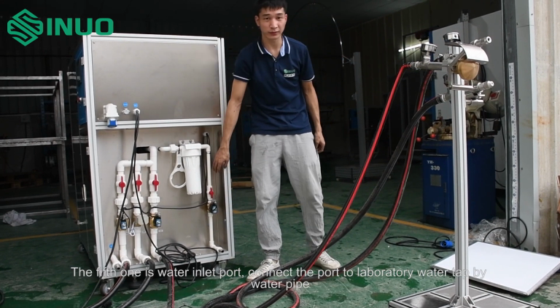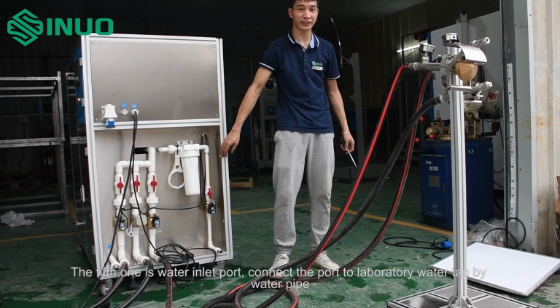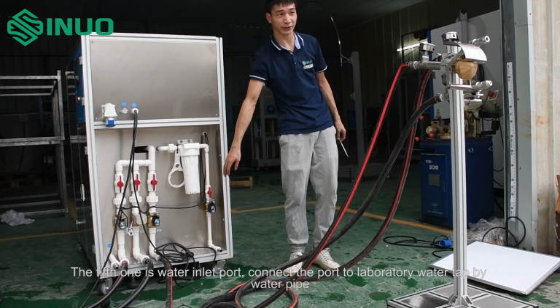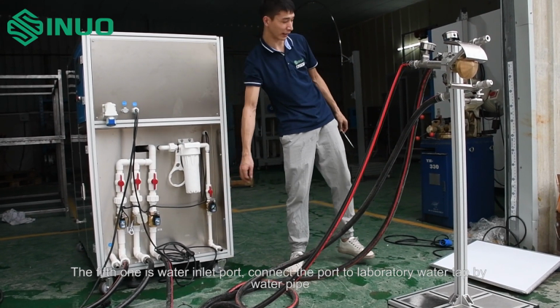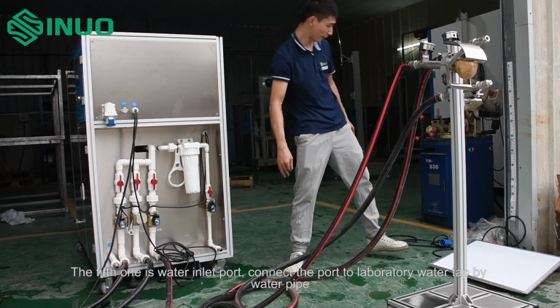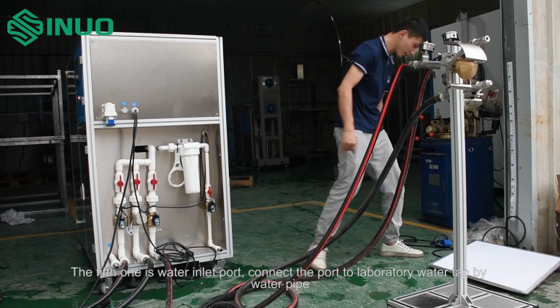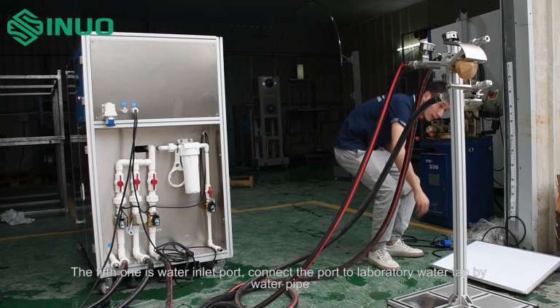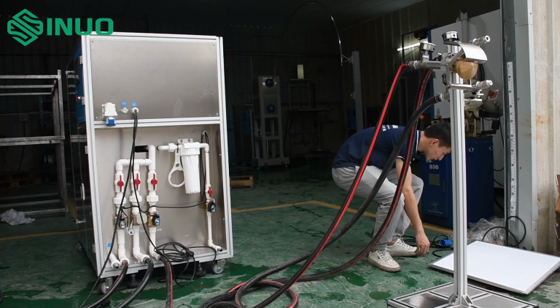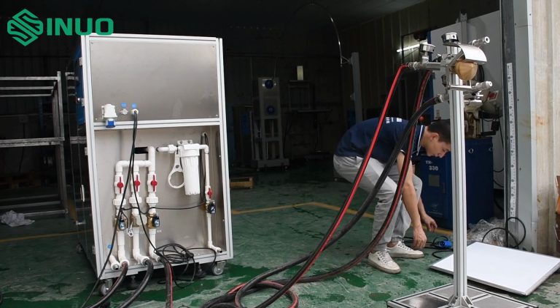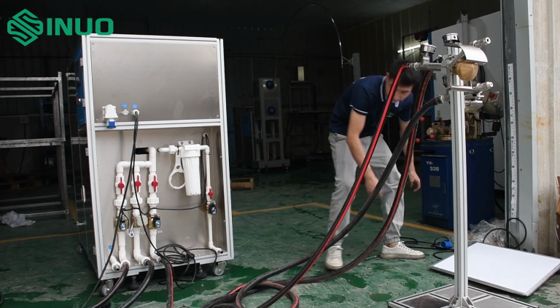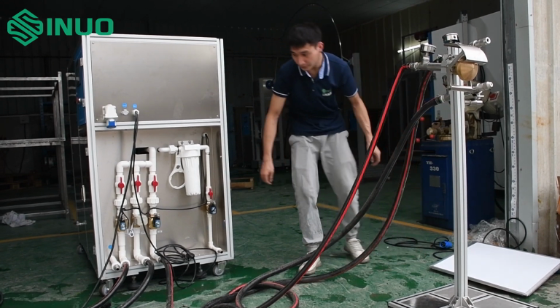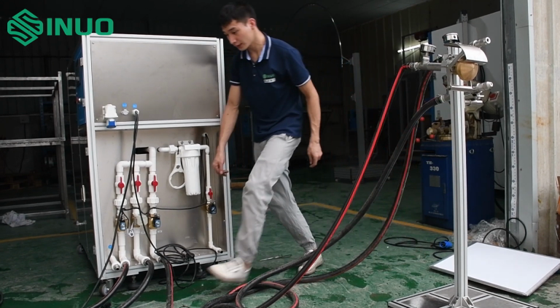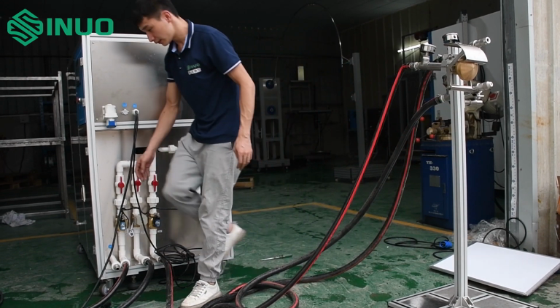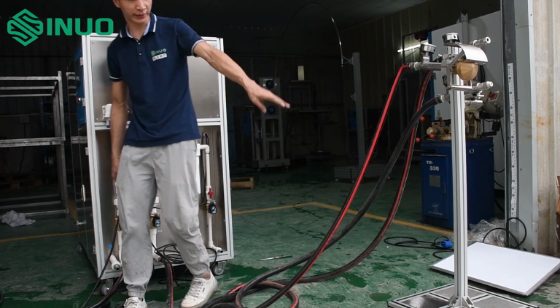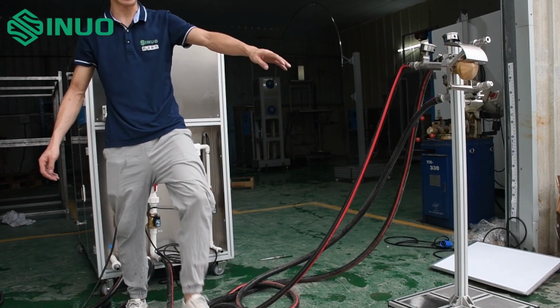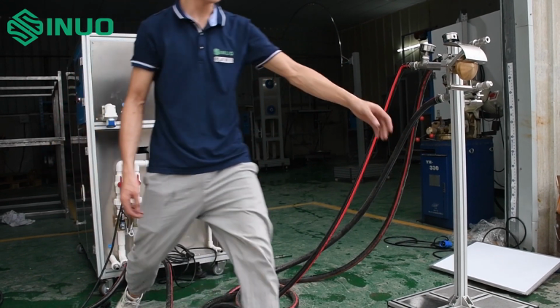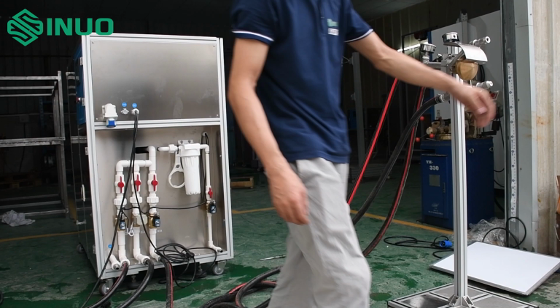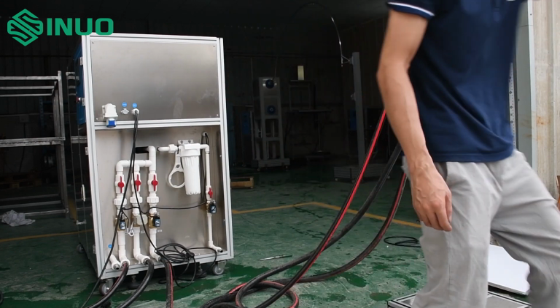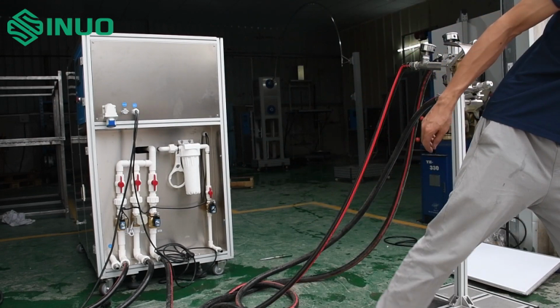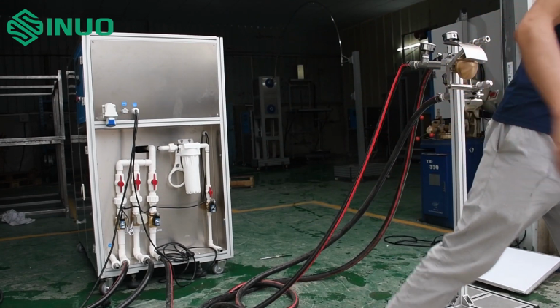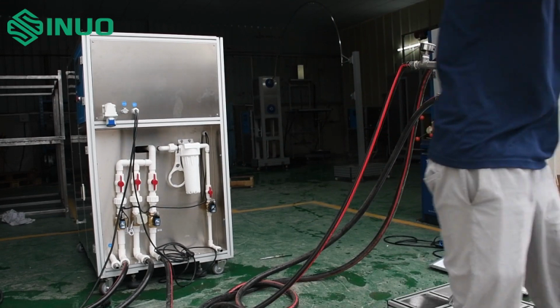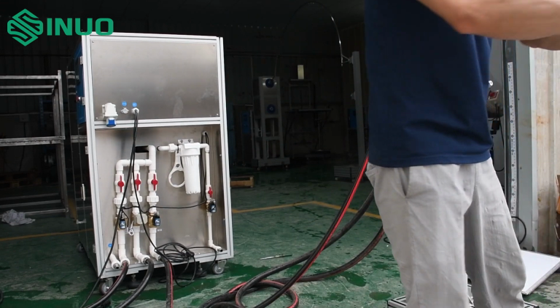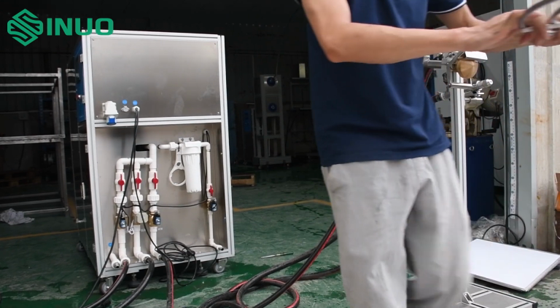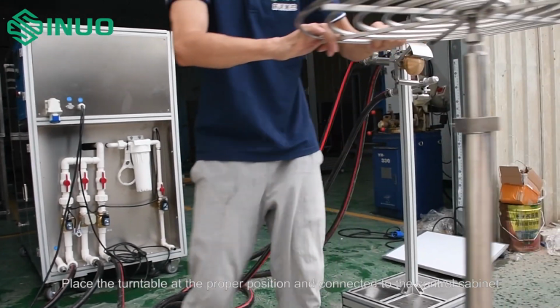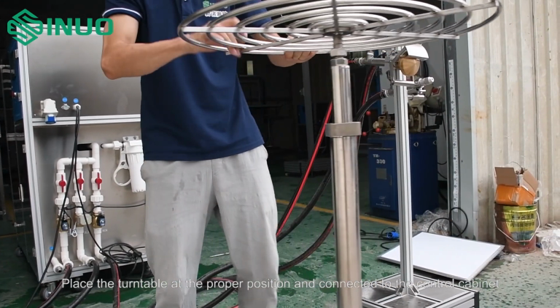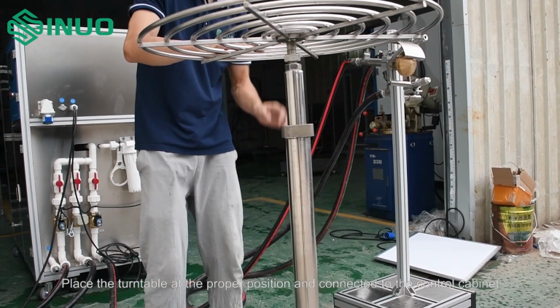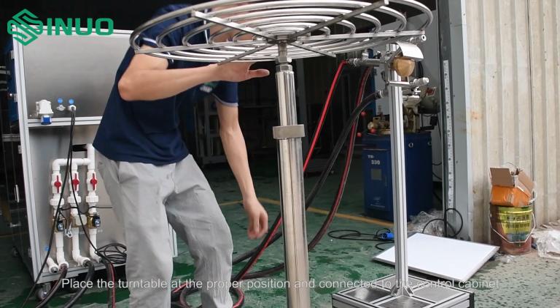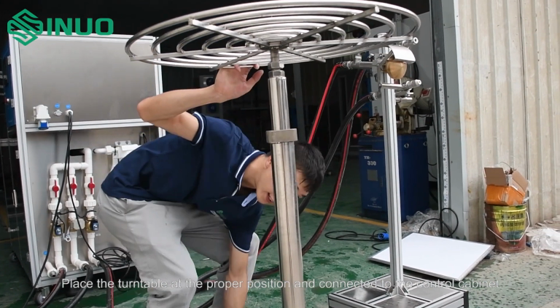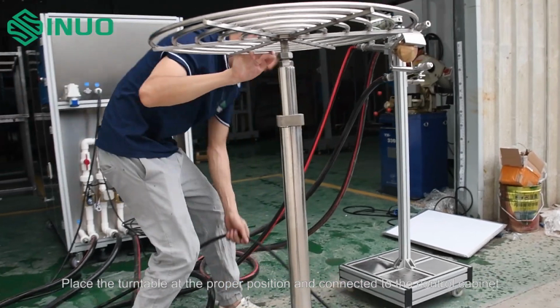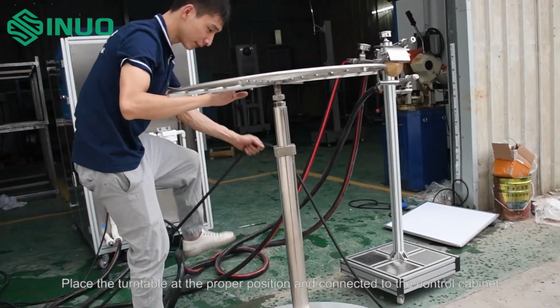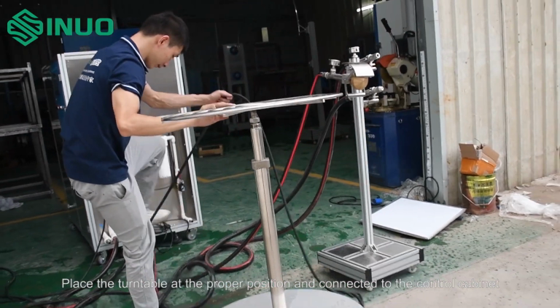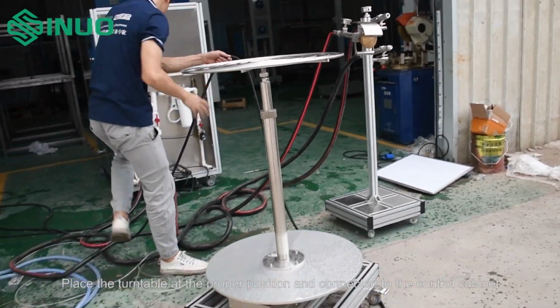The fifth one is the water inlet port — connect the port to the laboratory water tap by water pipe. Place the turntable at the proper position and connect it to the control cabinet.